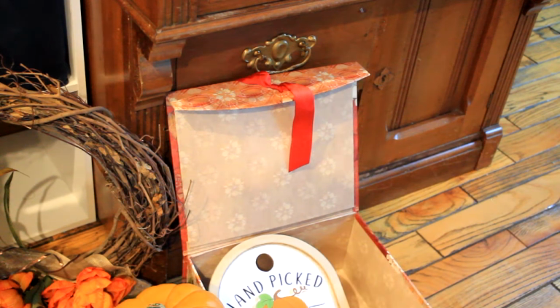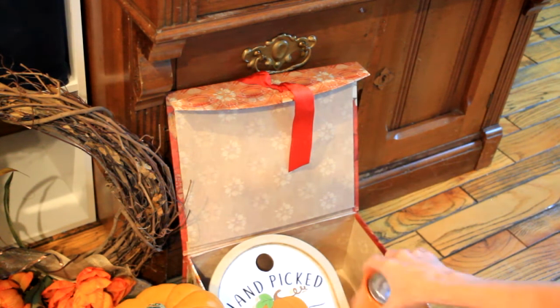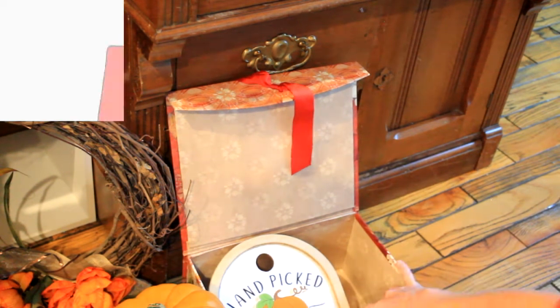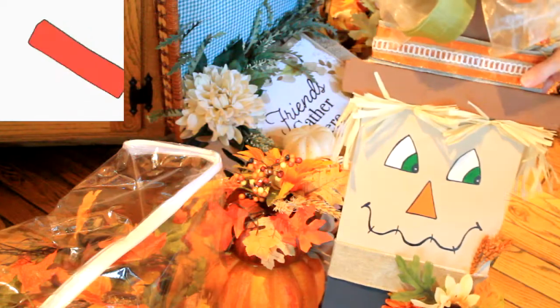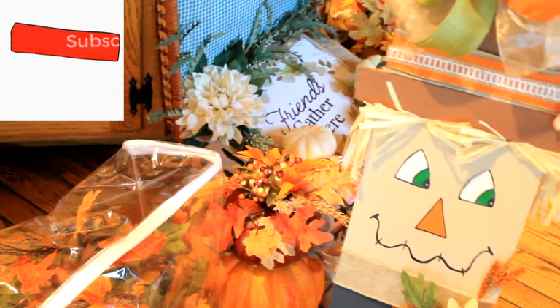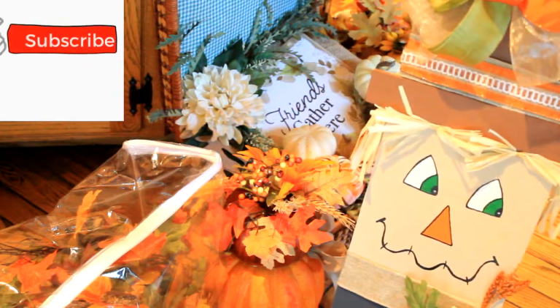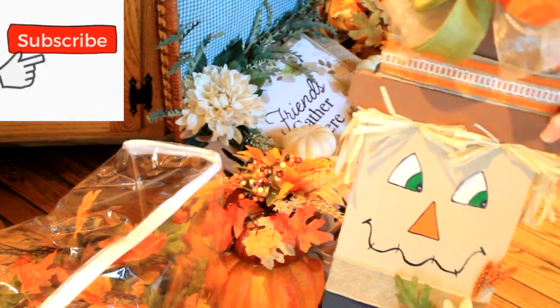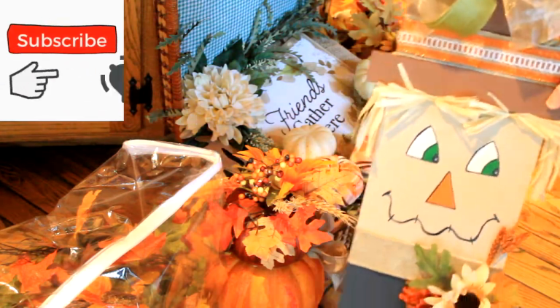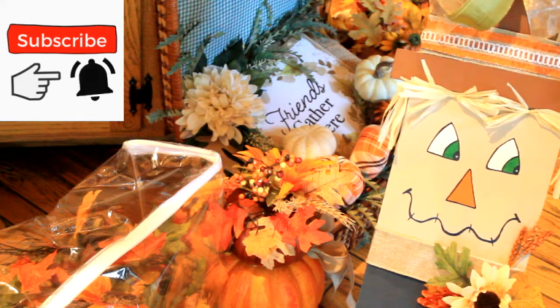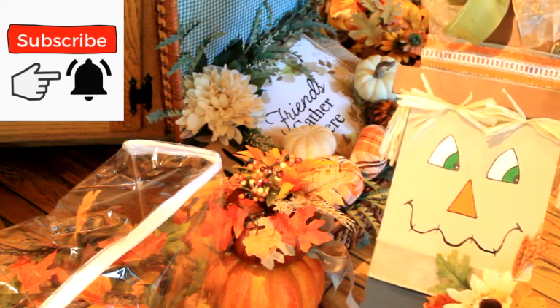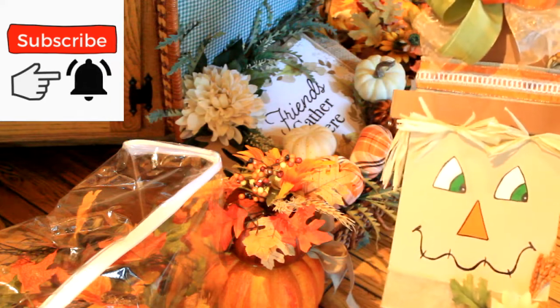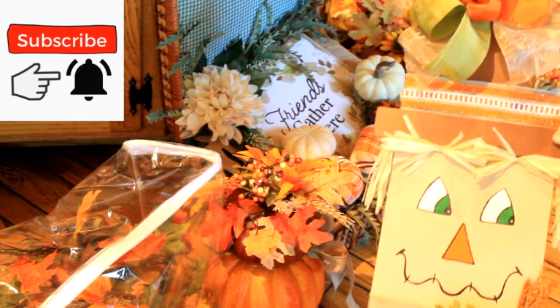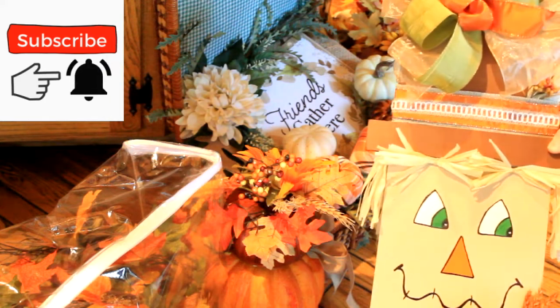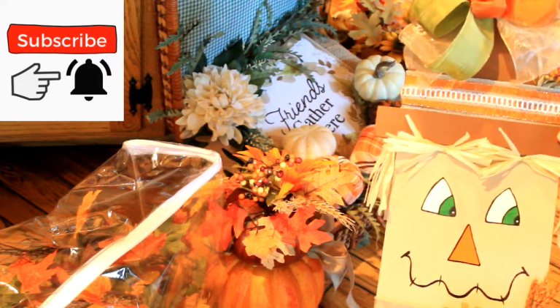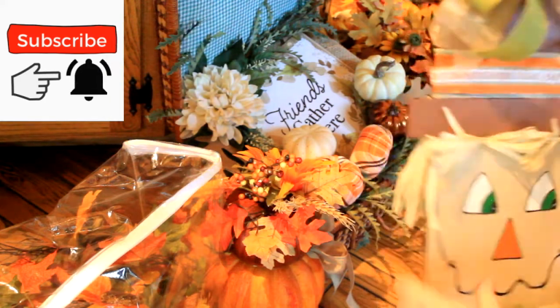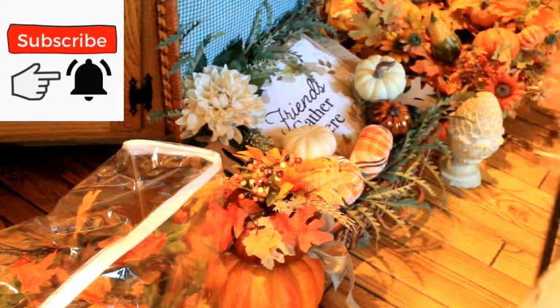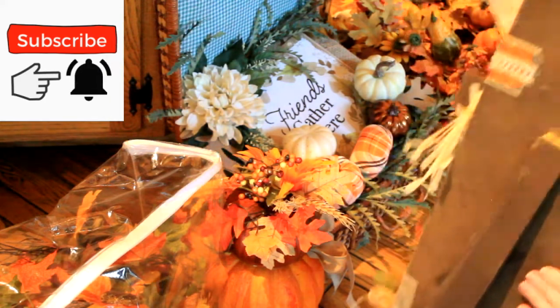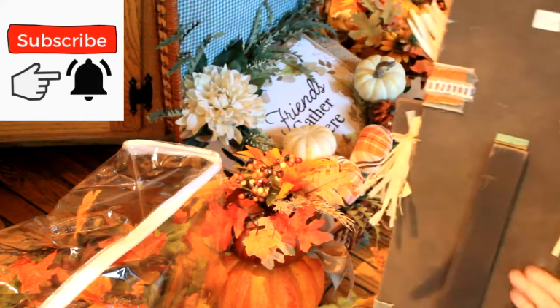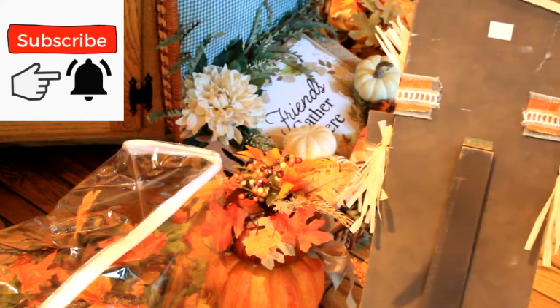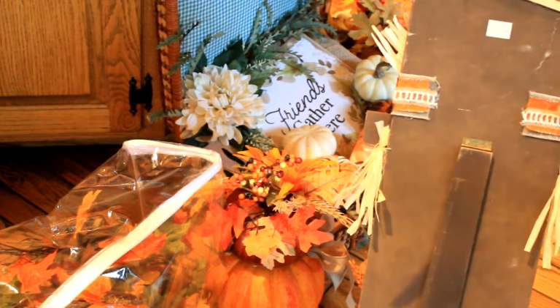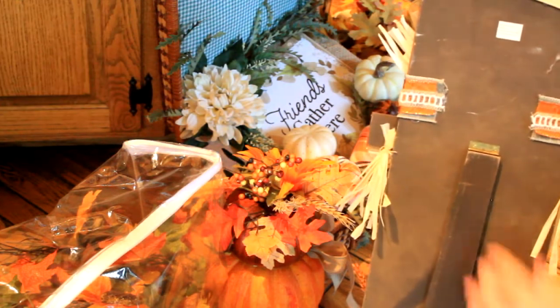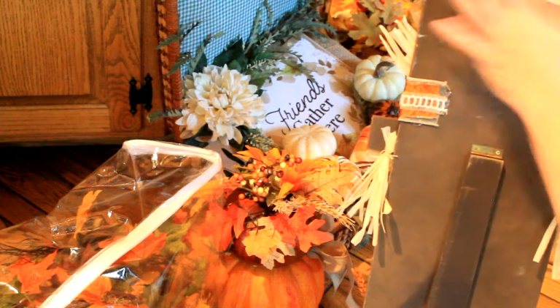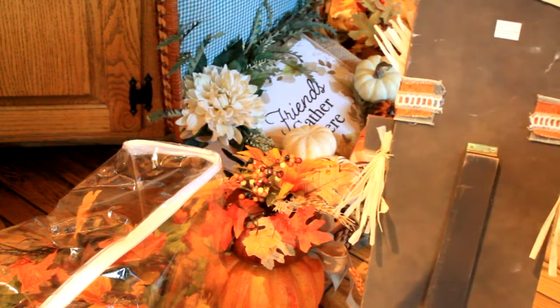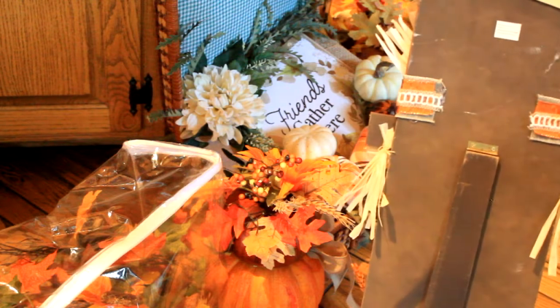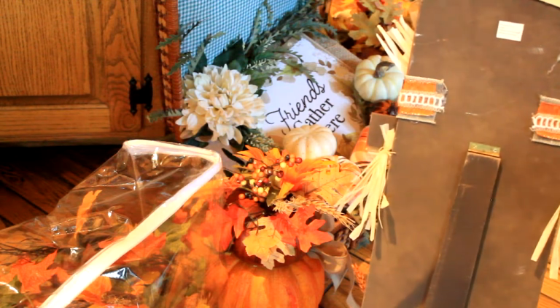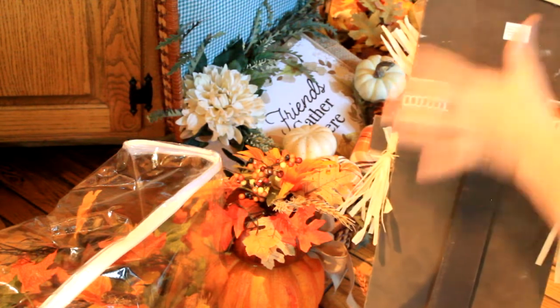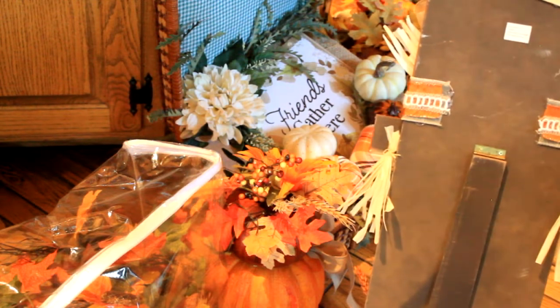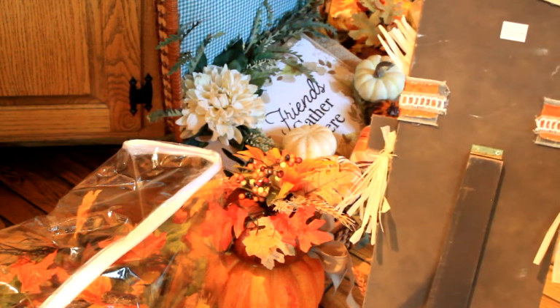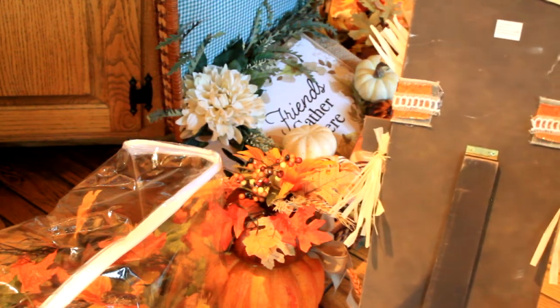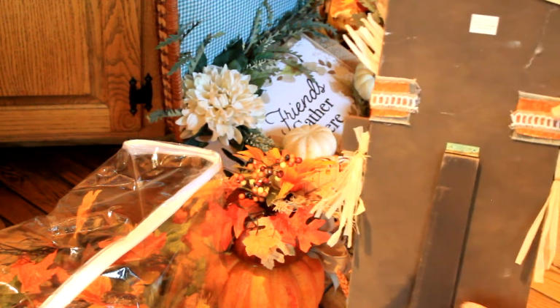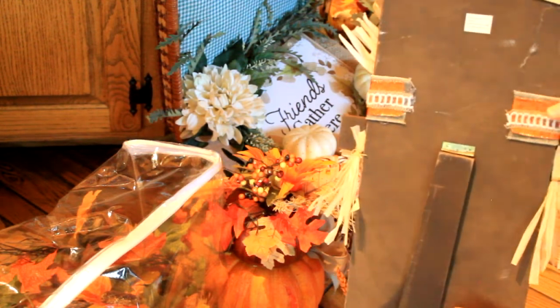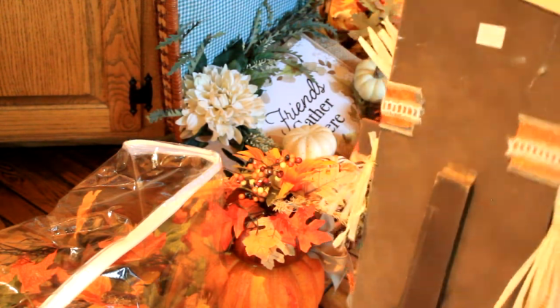We're going to move on to the next section. Here is my little scarecrow that I made earlier this year — I still need to spray paint the back of it or do something to cover that up before he goes on the porch.